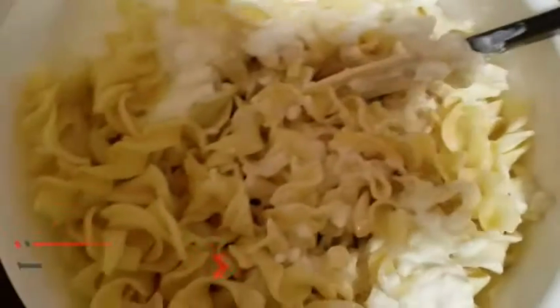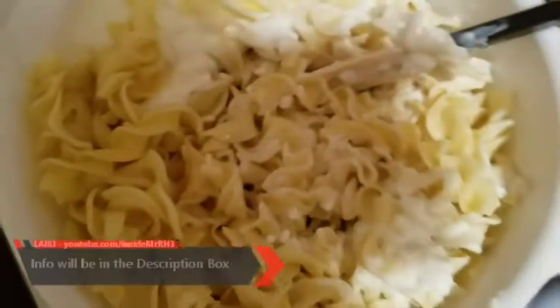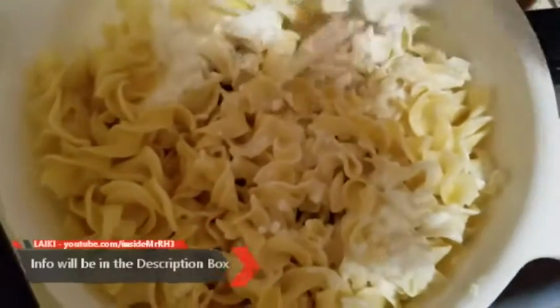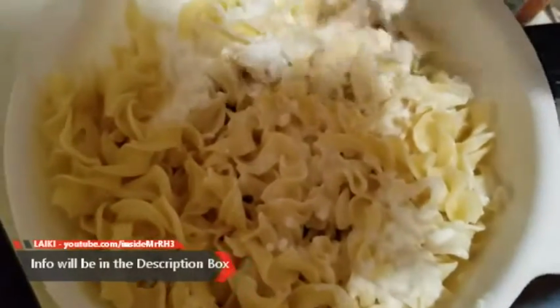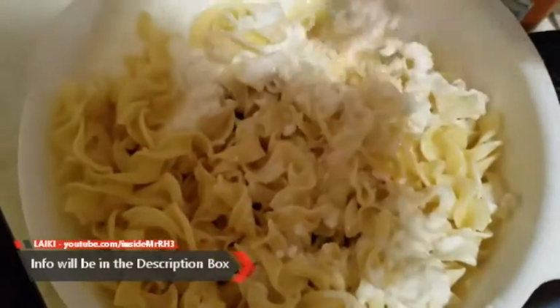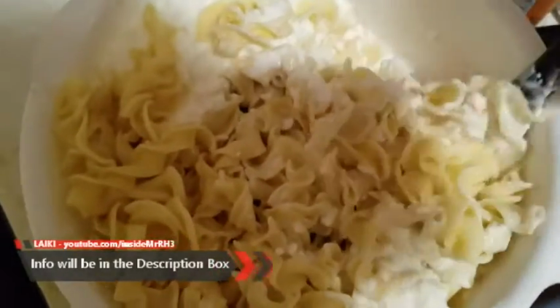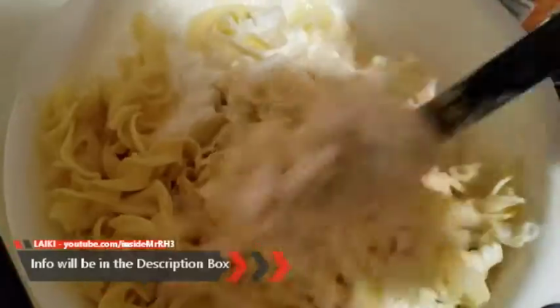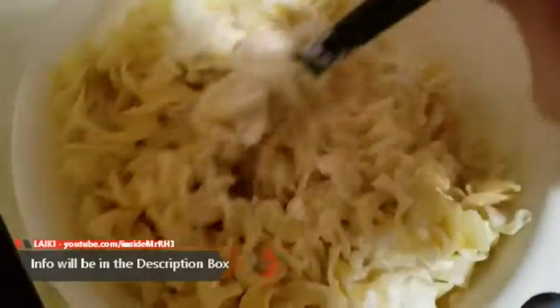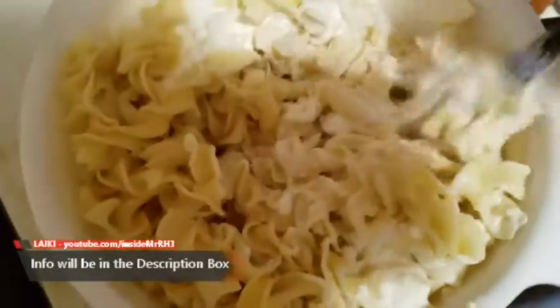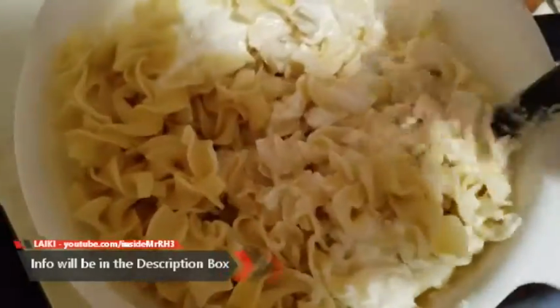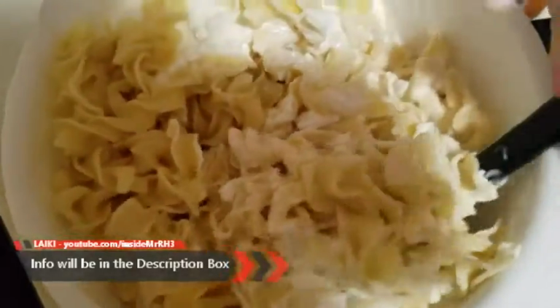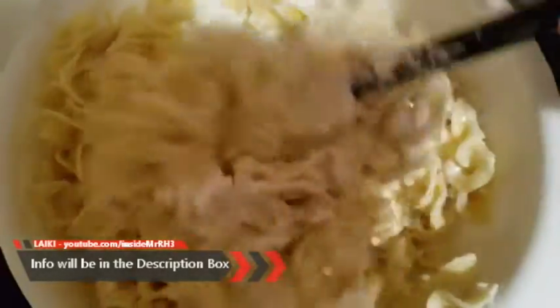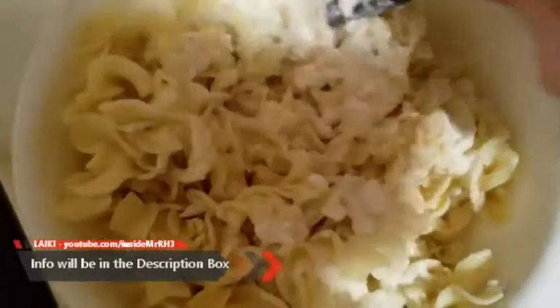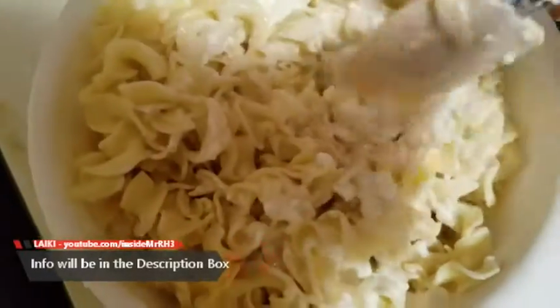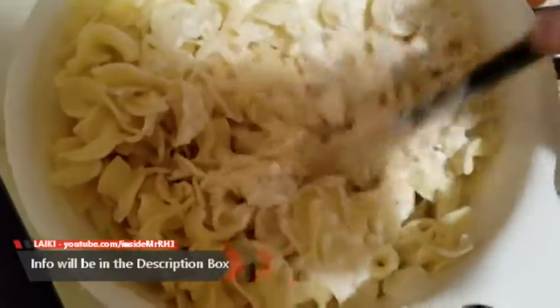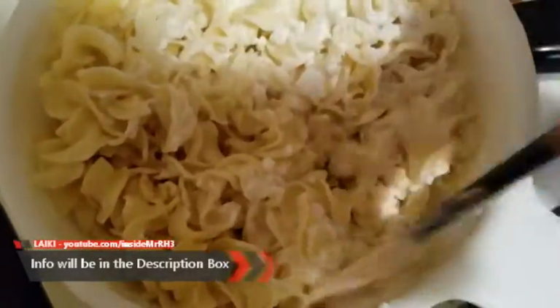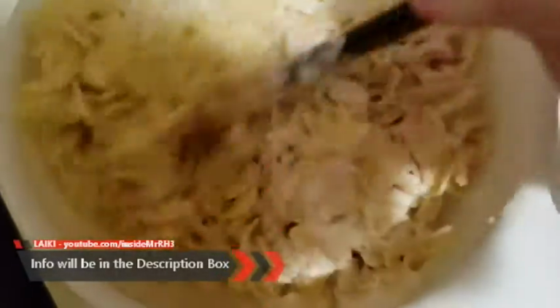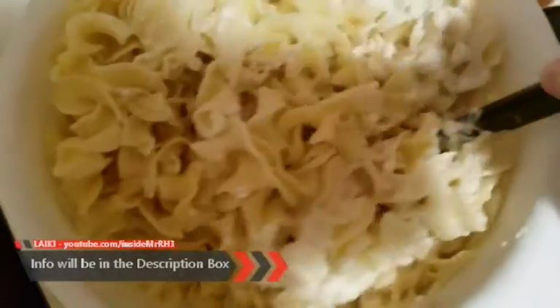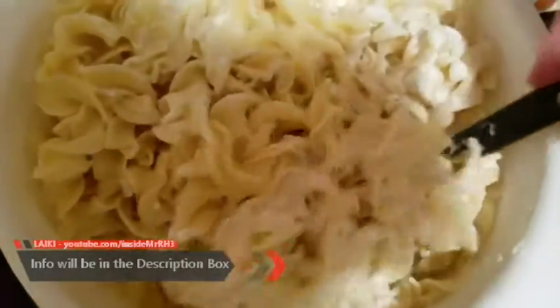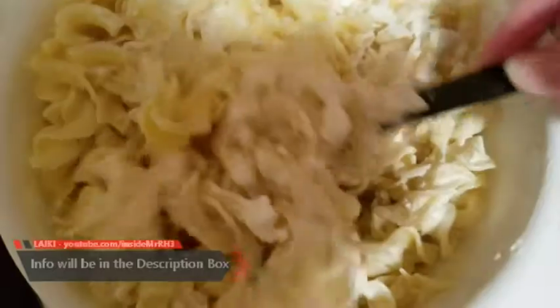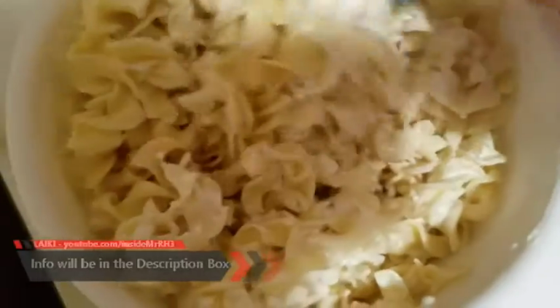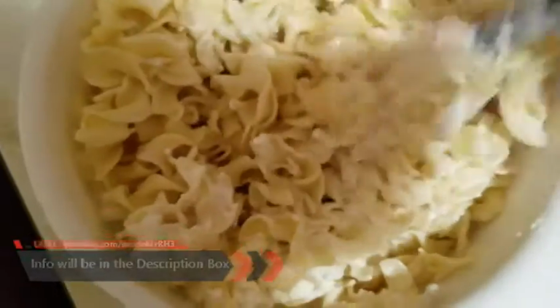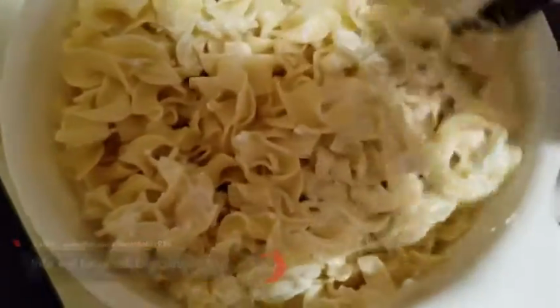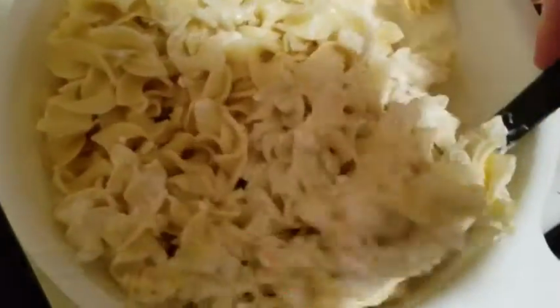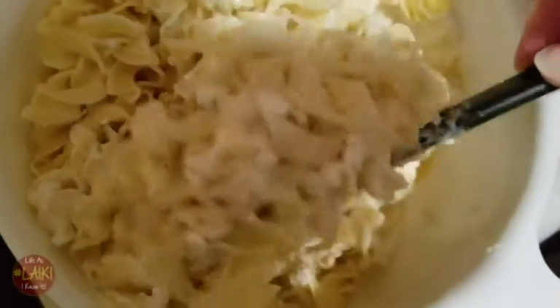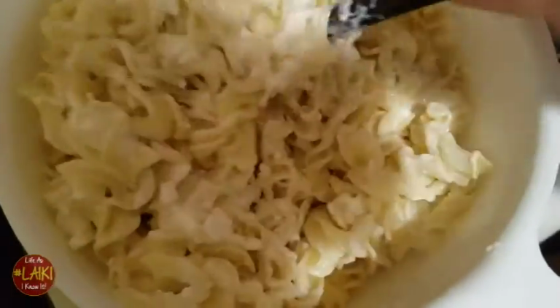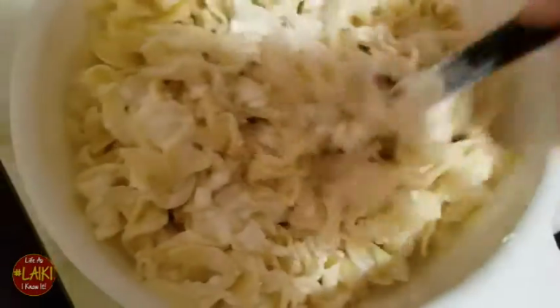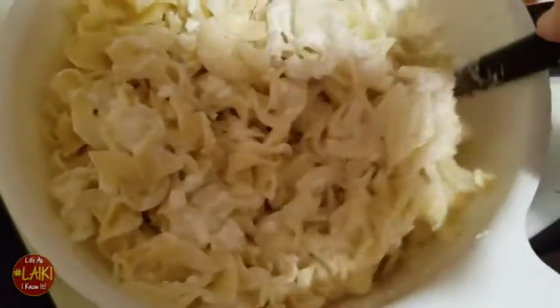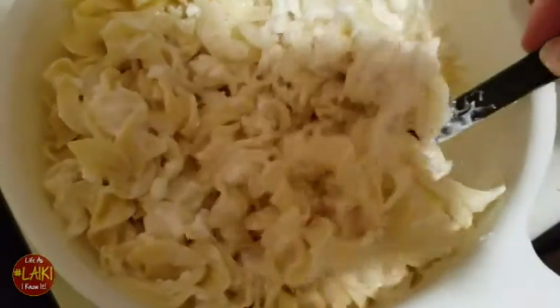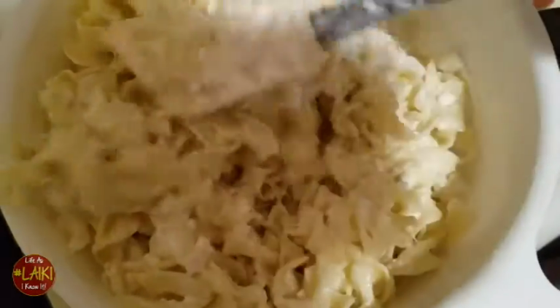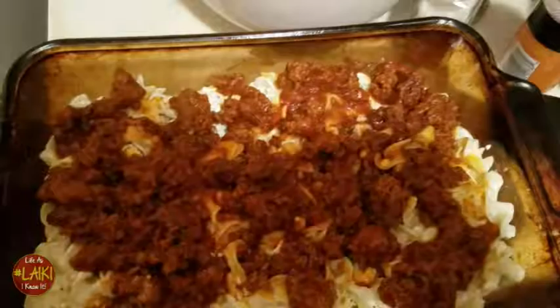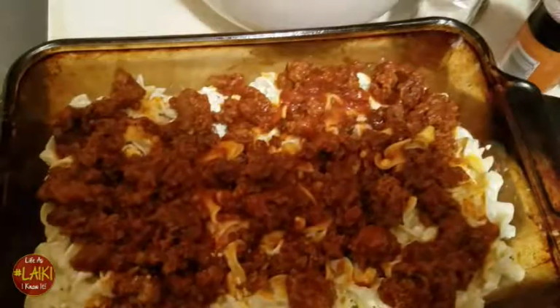I am mixing up my cottage cheese and the sour cream. All the sizes and measurements will be below in my information box. After that, drain your noodles and mix them together with your sour cream and cottage cheese mixture.